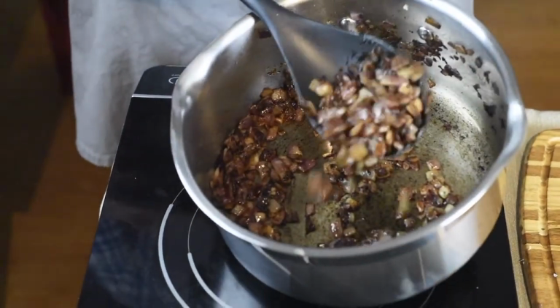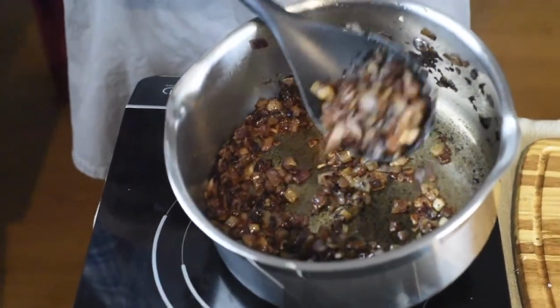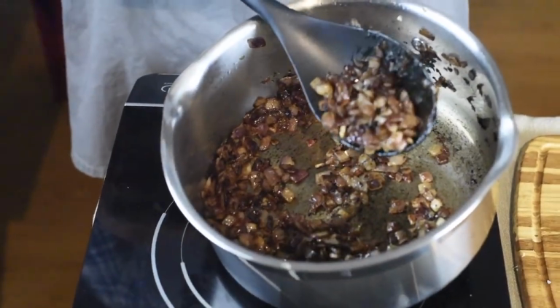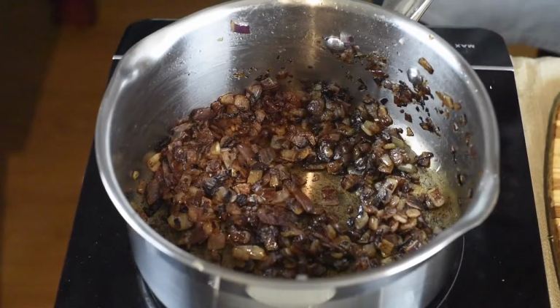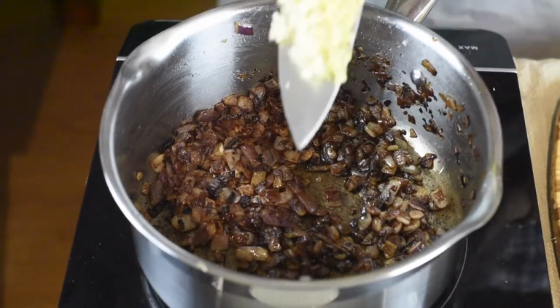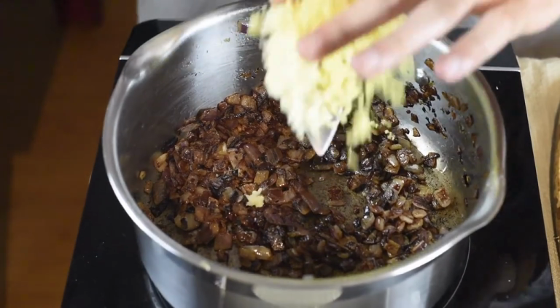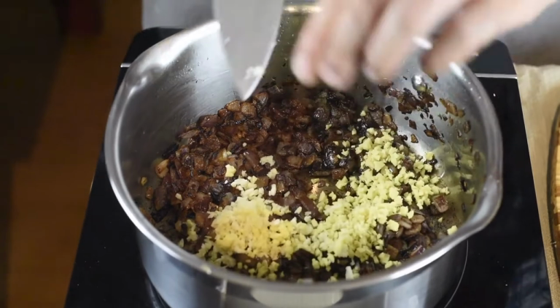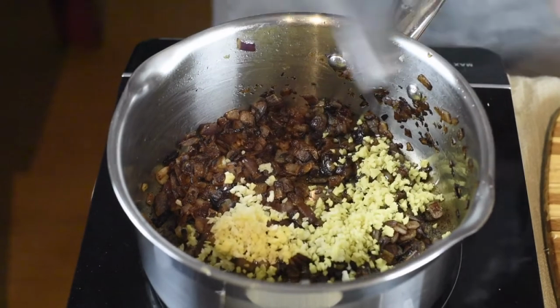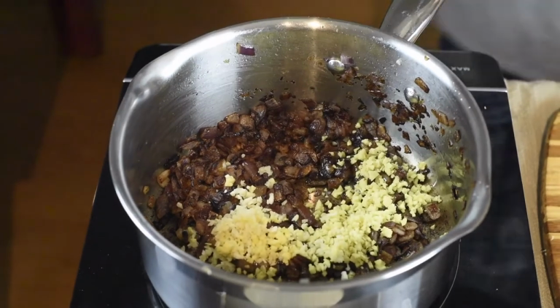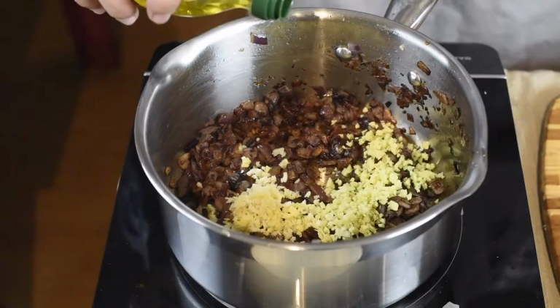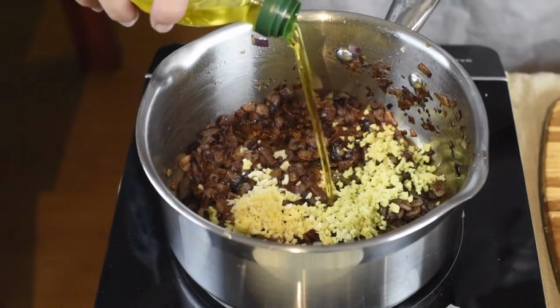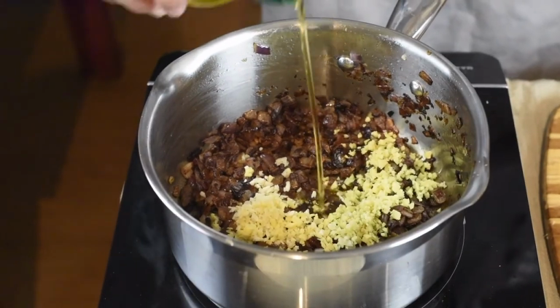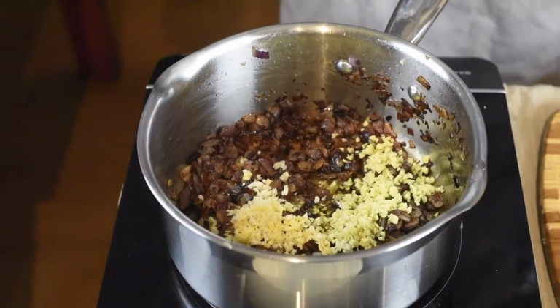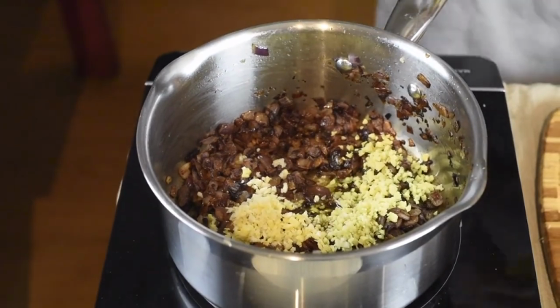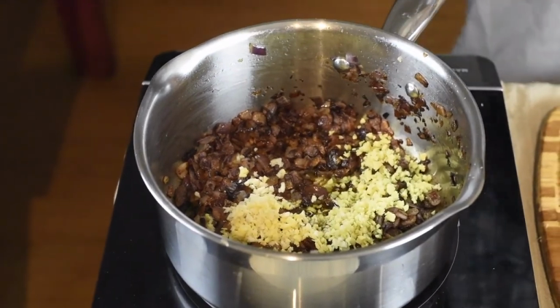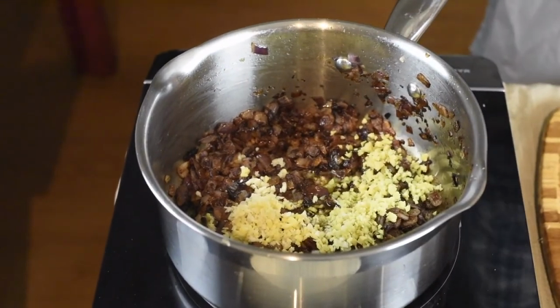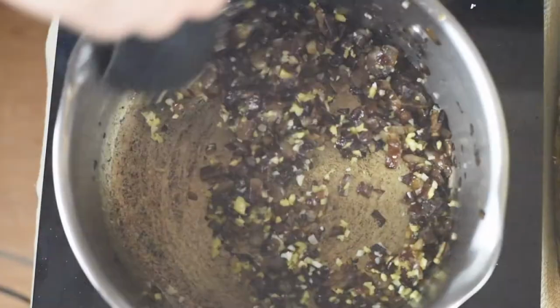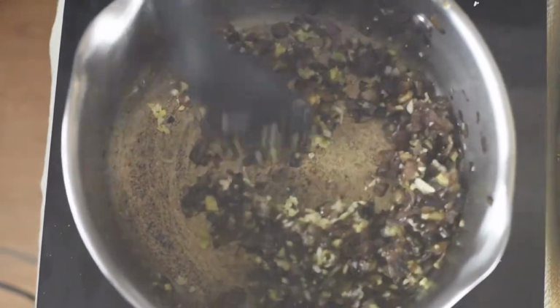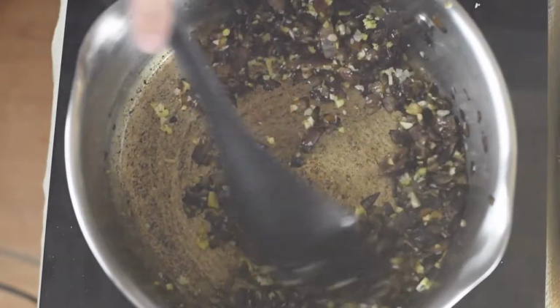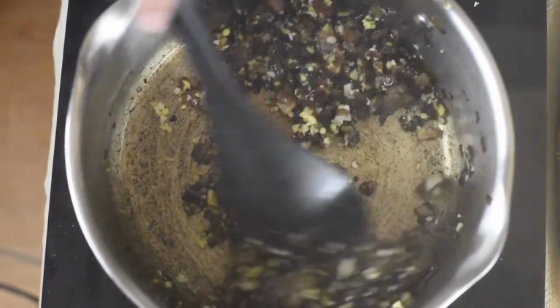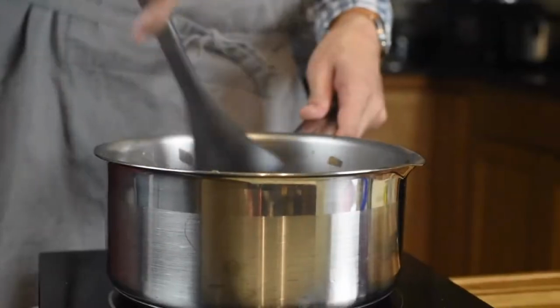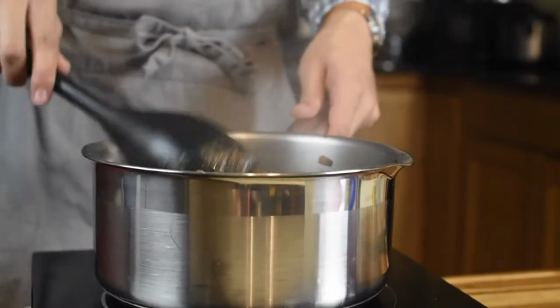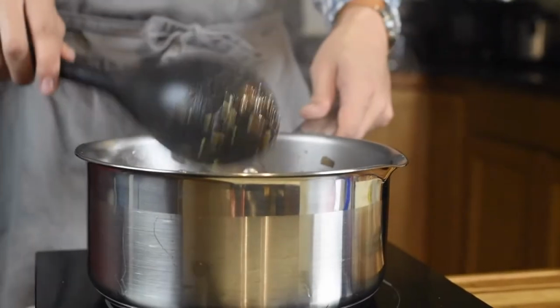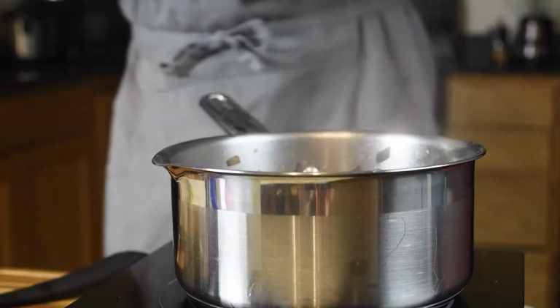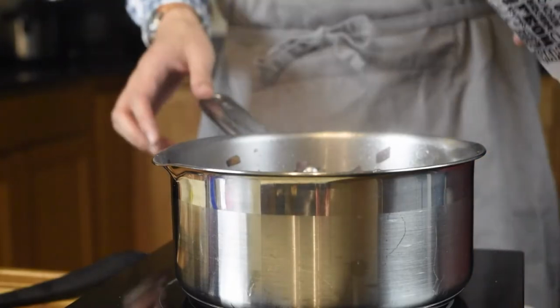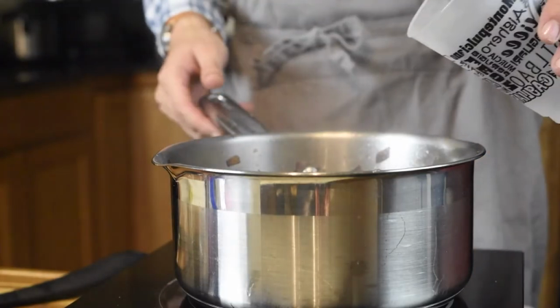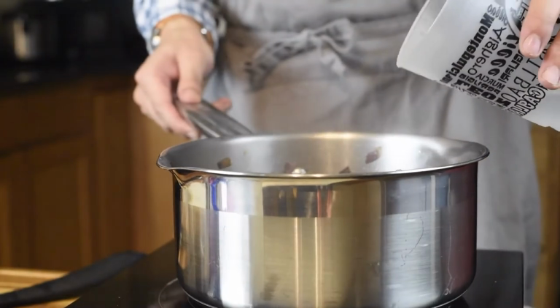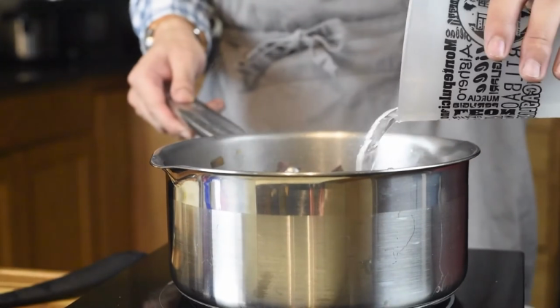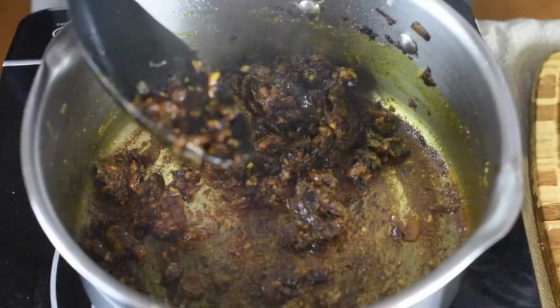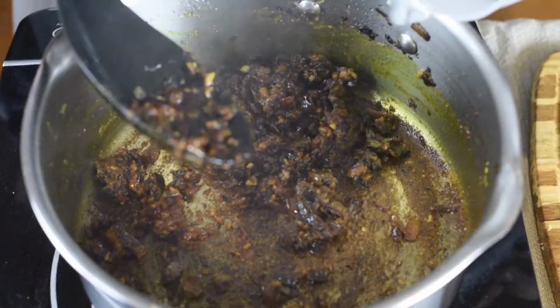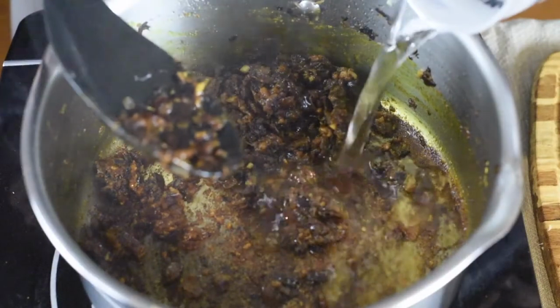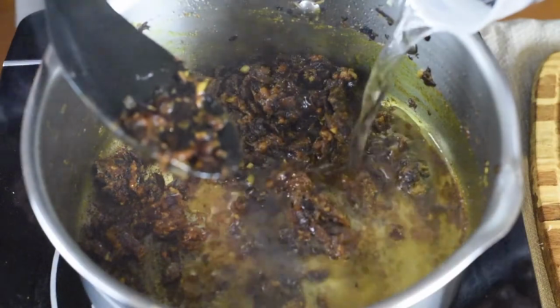My stove is set on medium-low heat, just because I don't want to have burned pieces of onion in my curry. Once the ginger and garlic is in the pot, it will take another additional 5 to 10 minutes to bring out the flavors and to break down the structure.